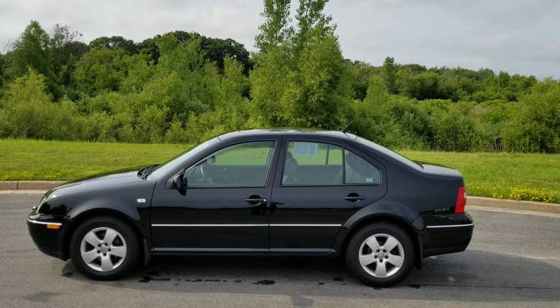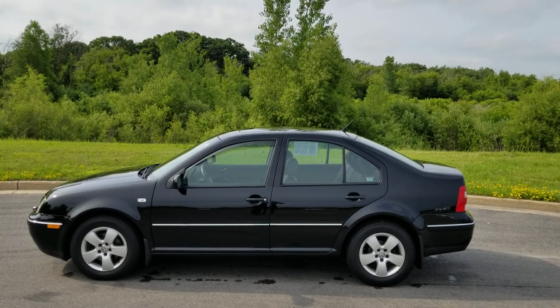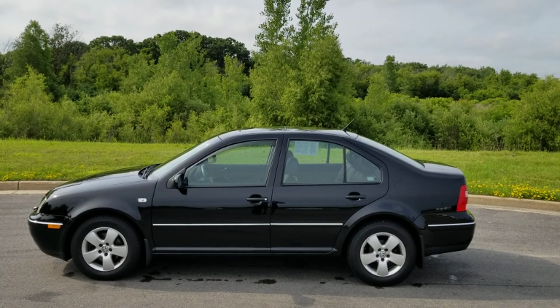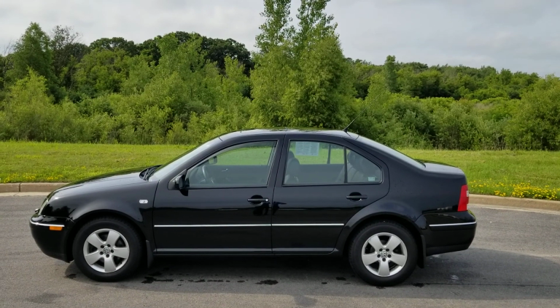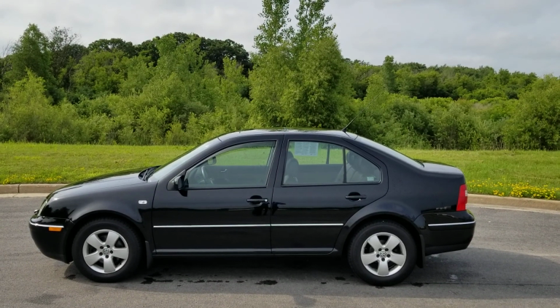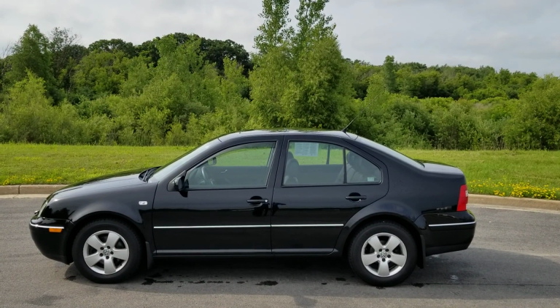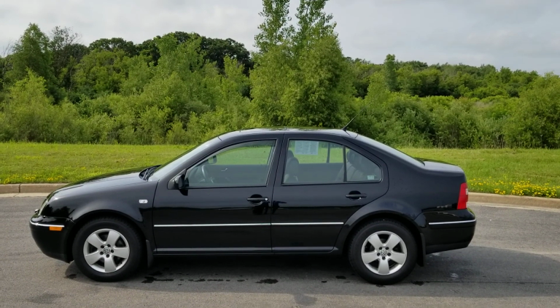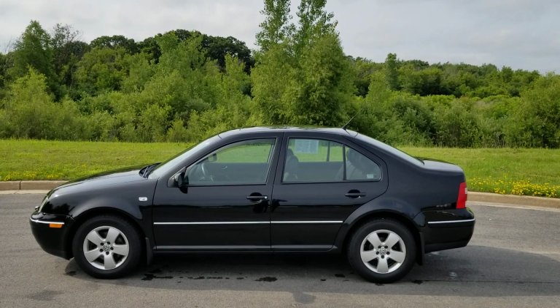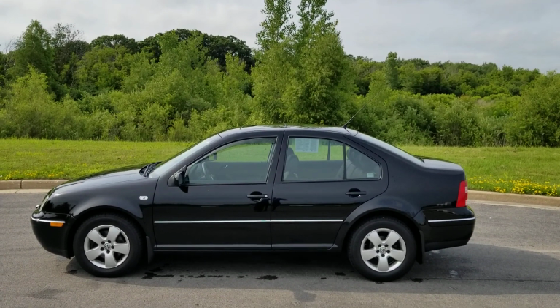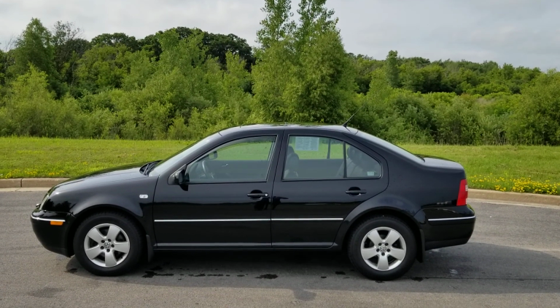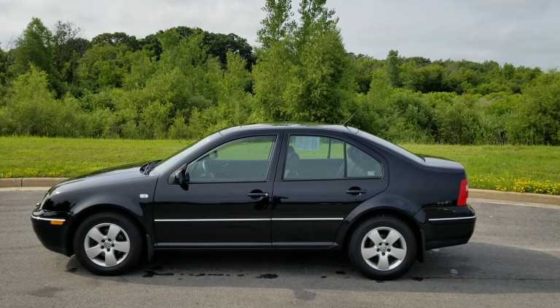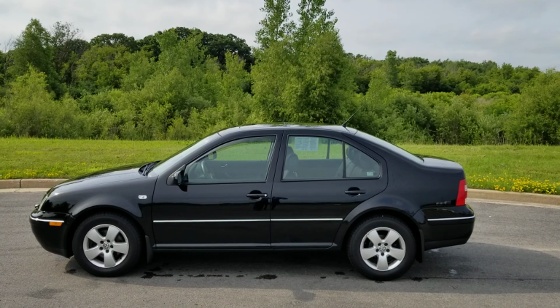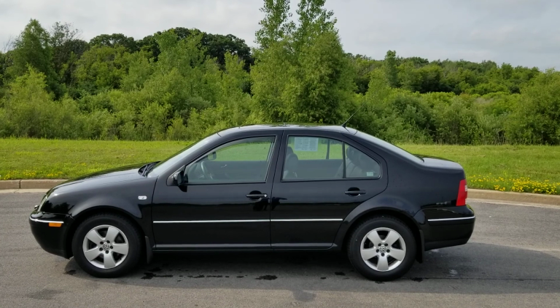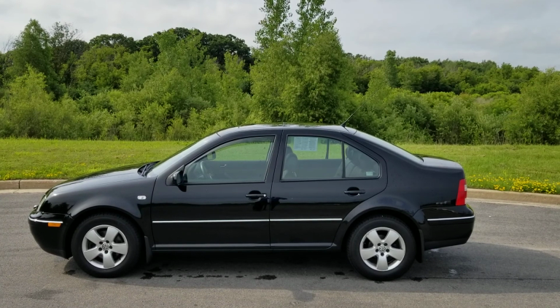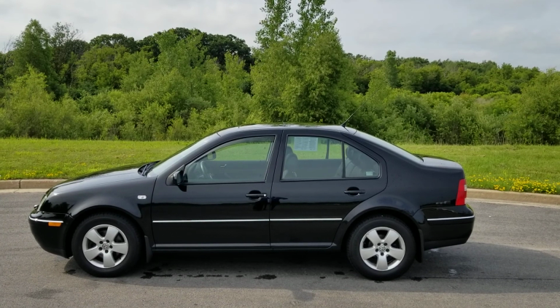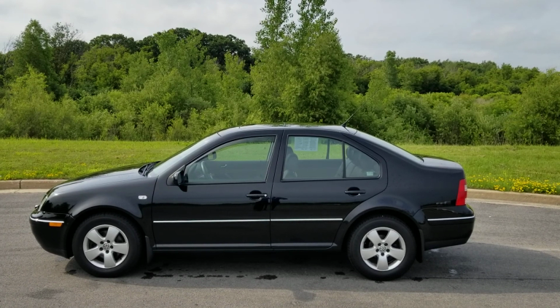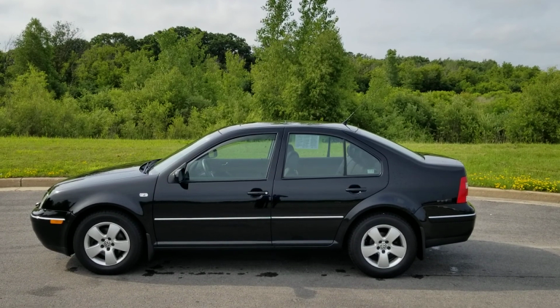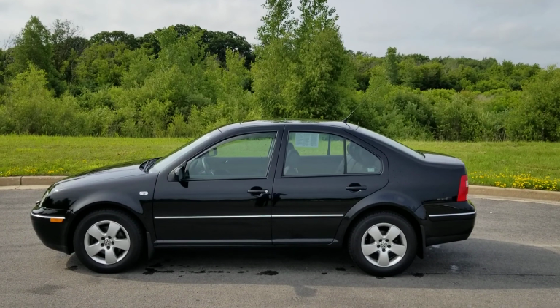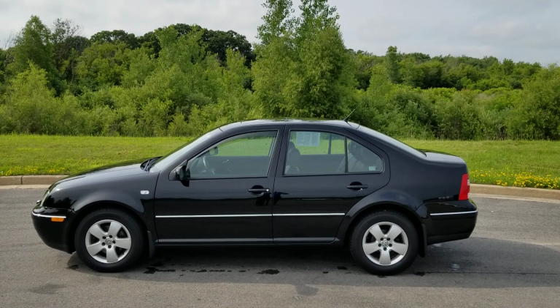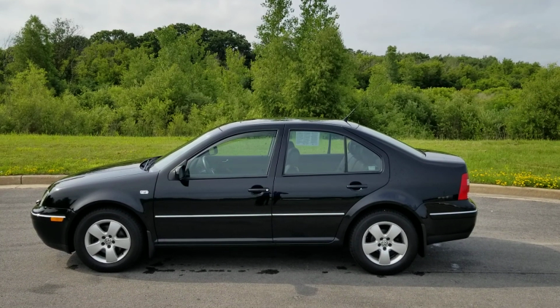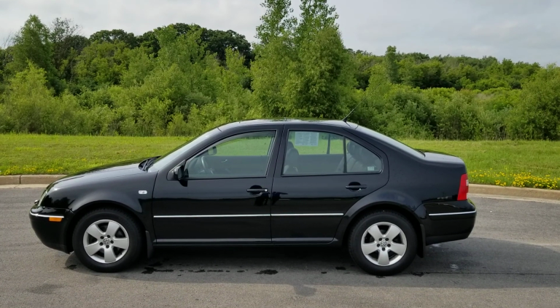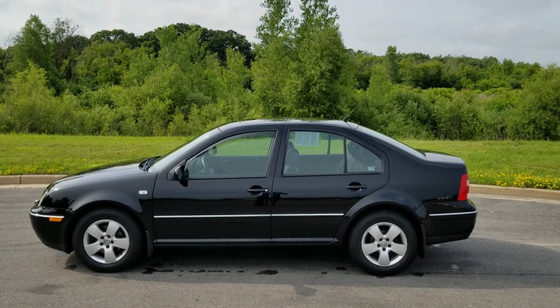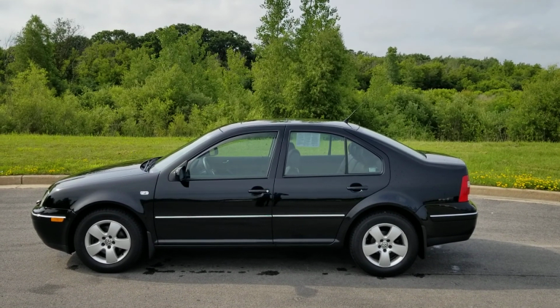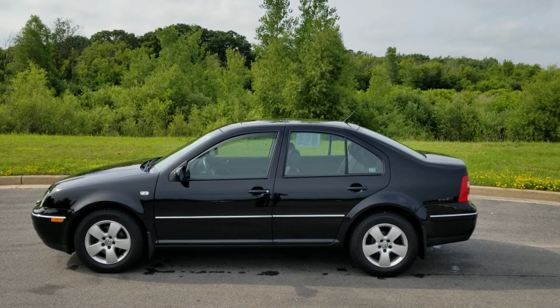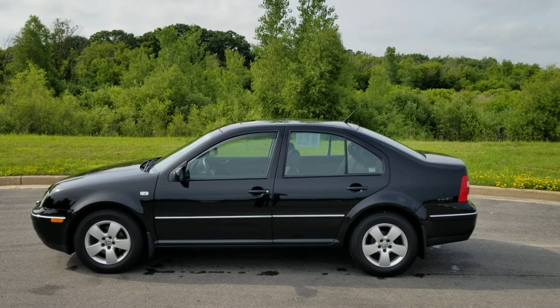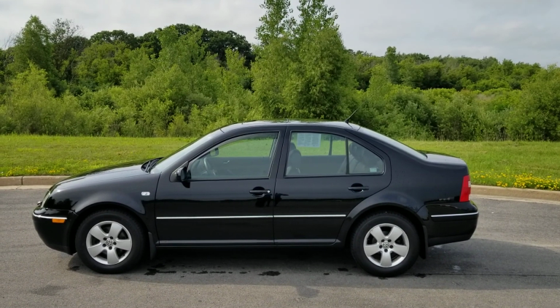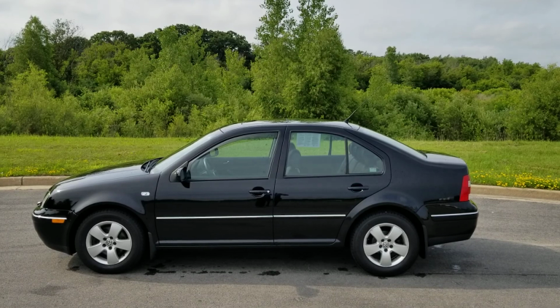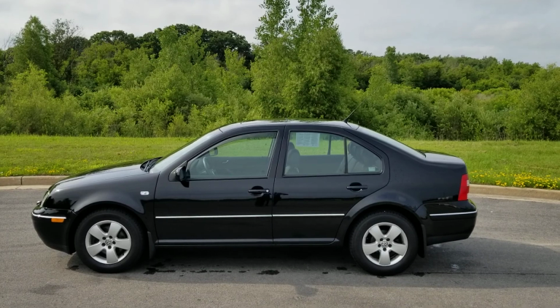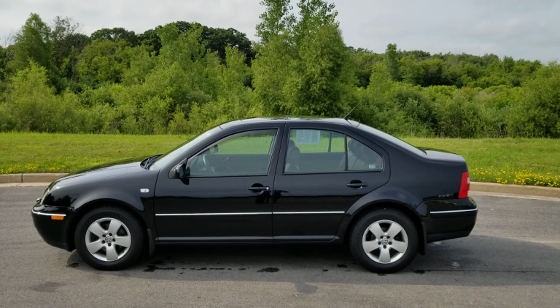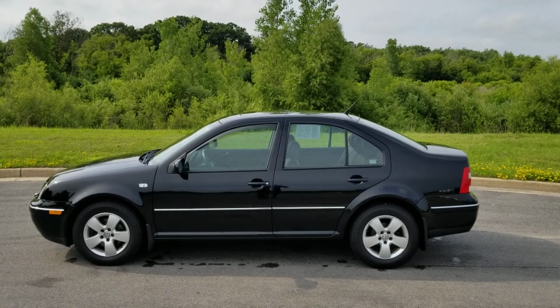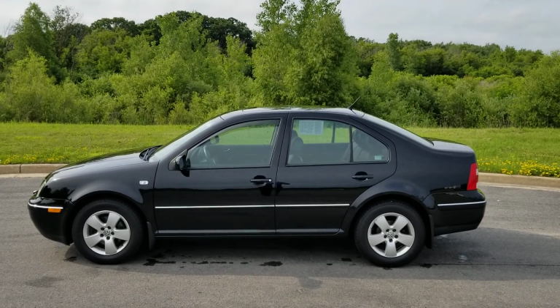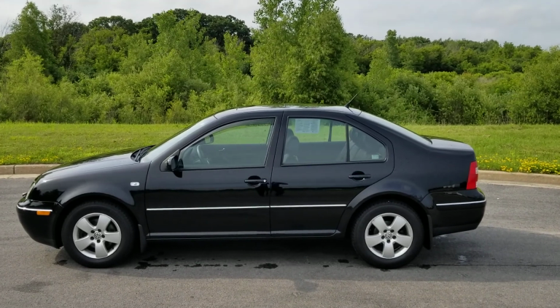Good morning Emmanuel, this is Cory with Lynch McQuantago in McQuantago, Wisconsin. Just sending you a quick video on the 2005 Jetta diesel that you're interested in — I'm just gonna do a walk around for you.